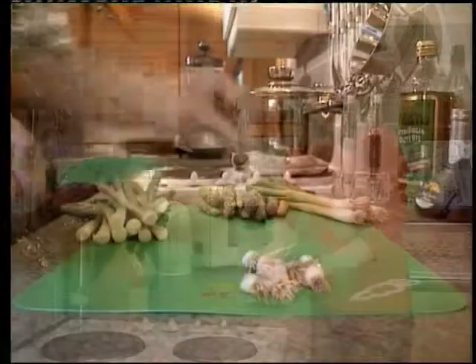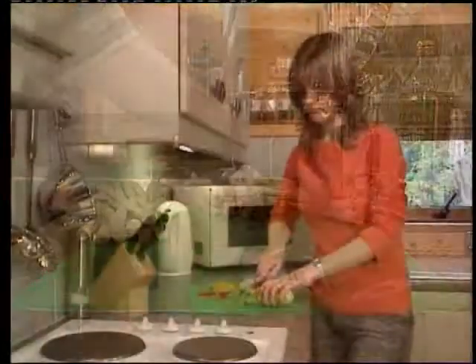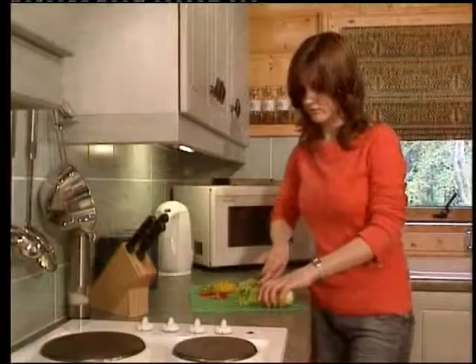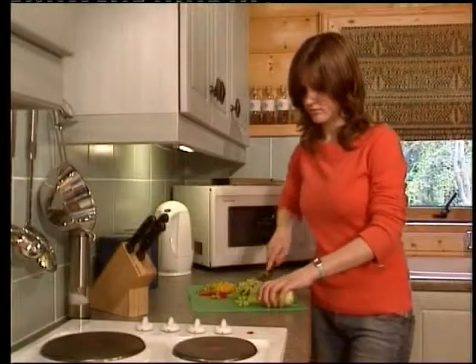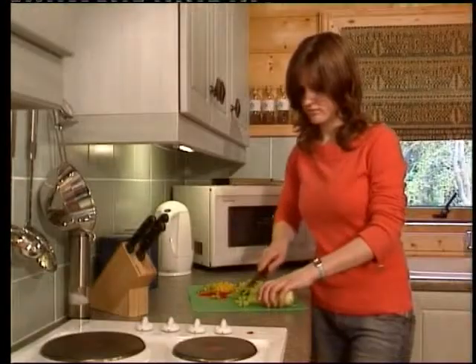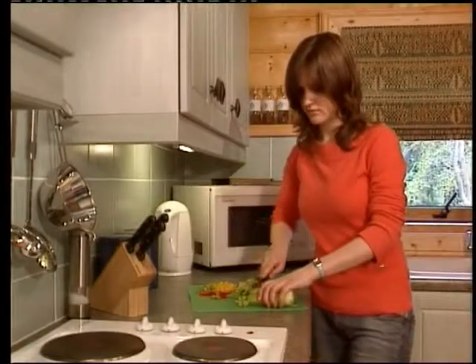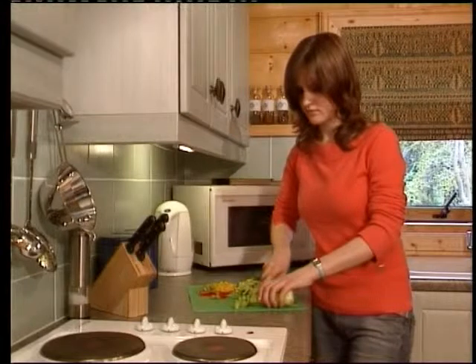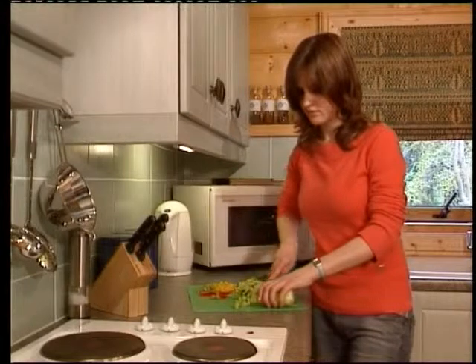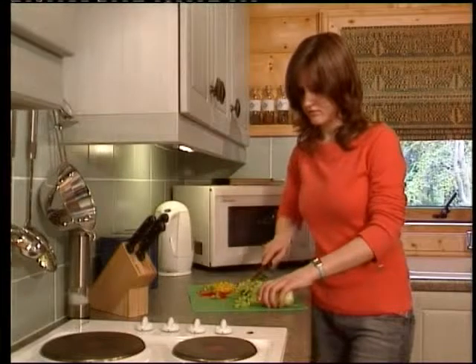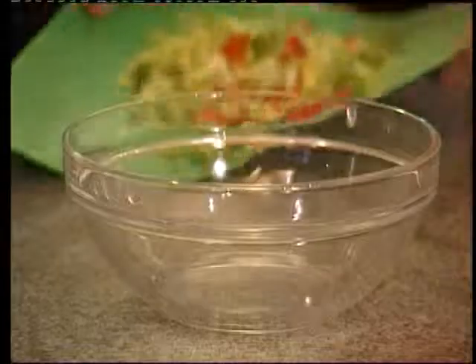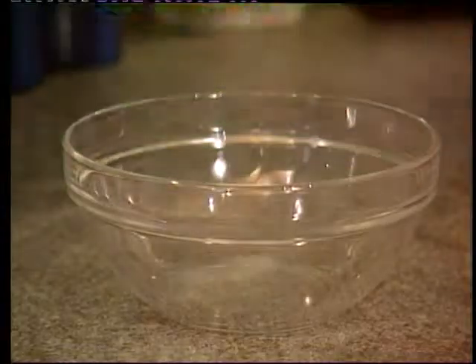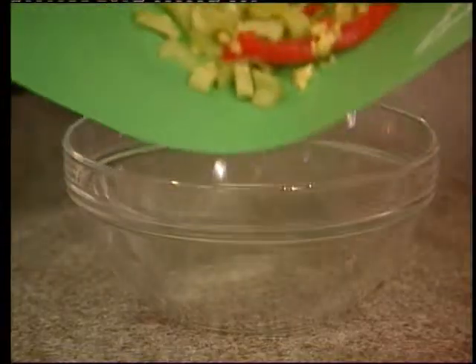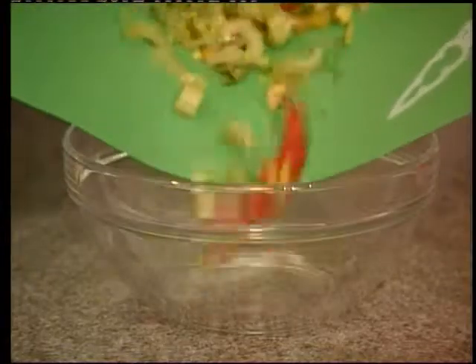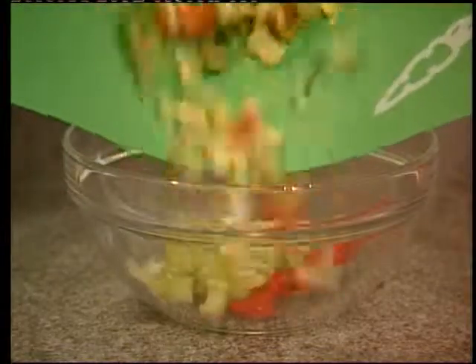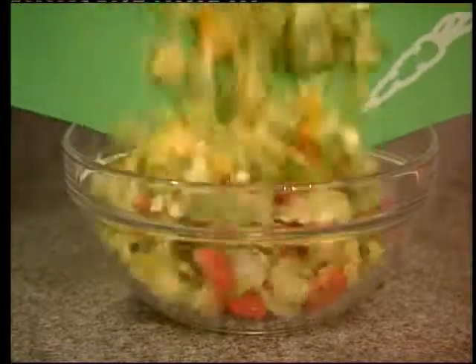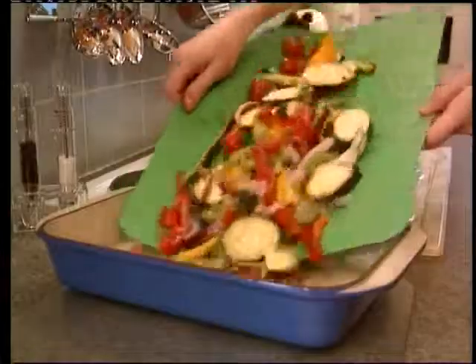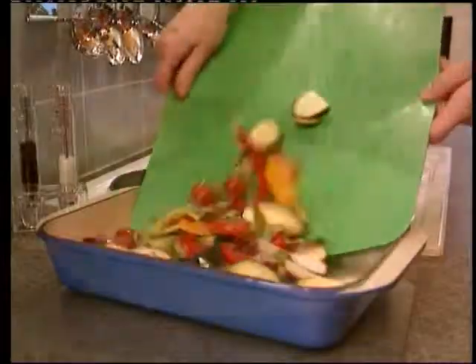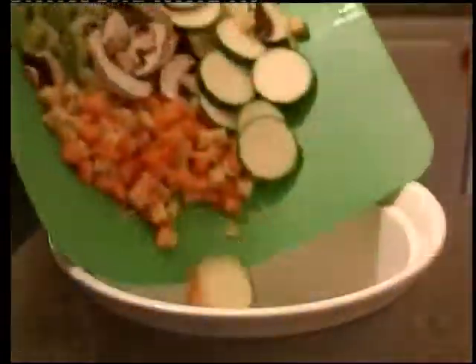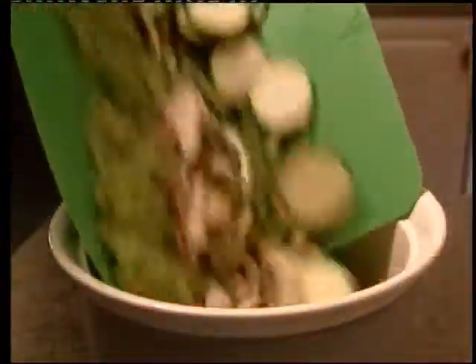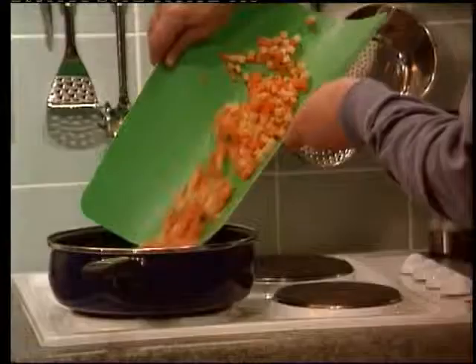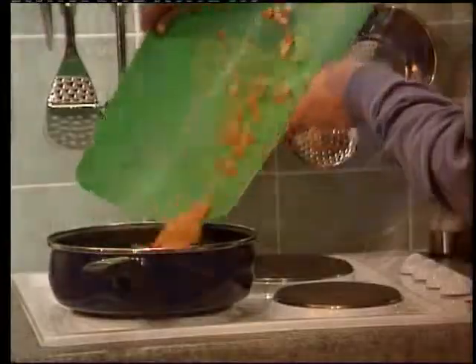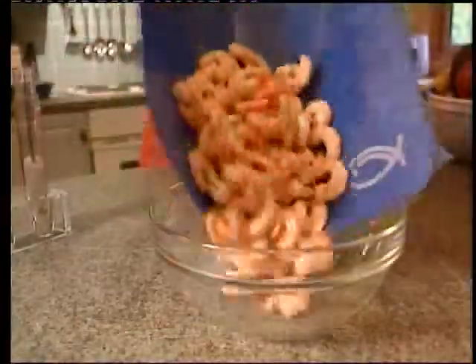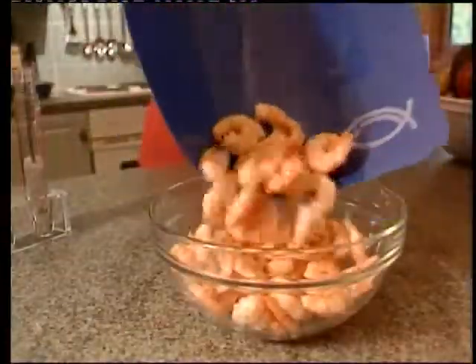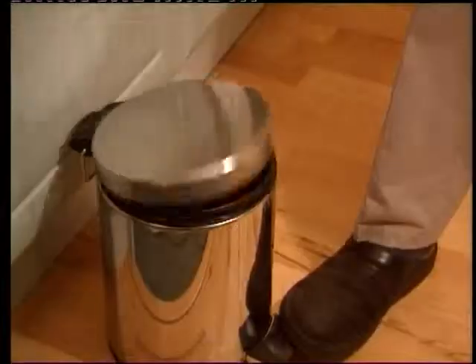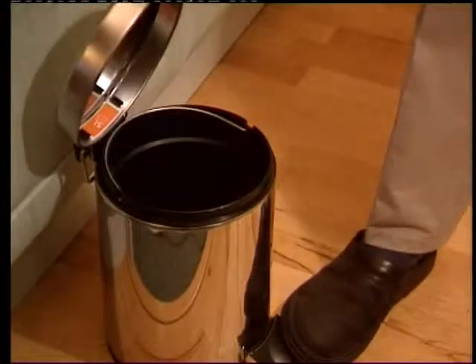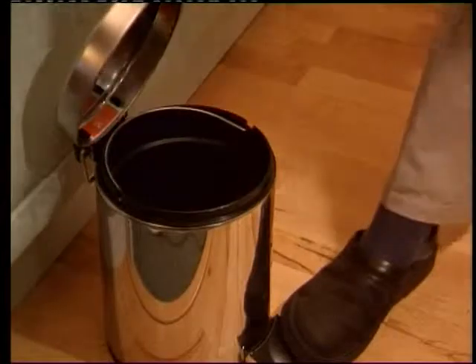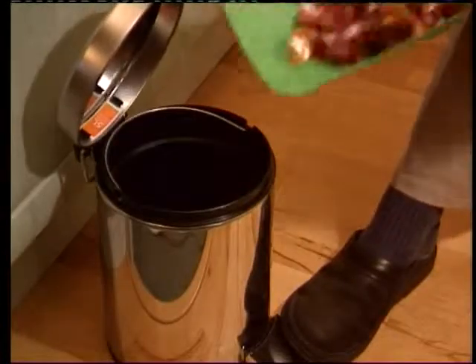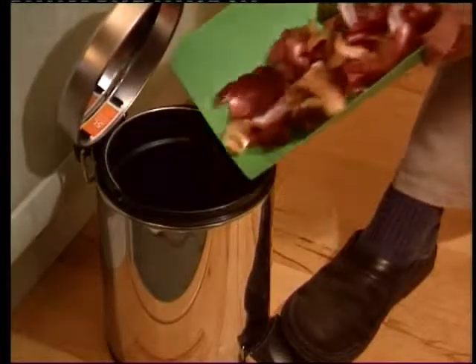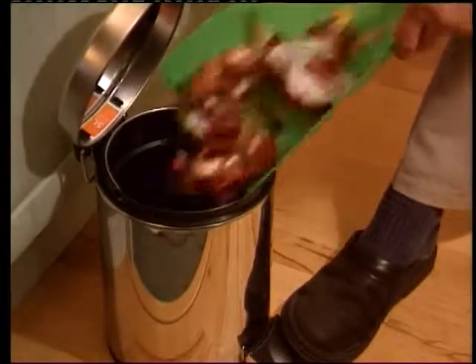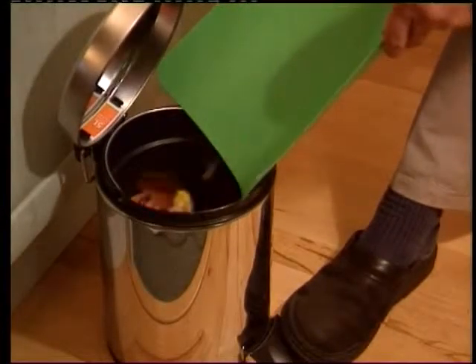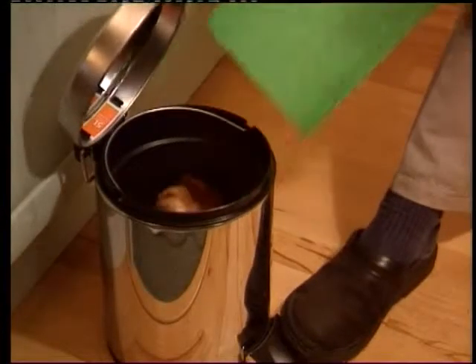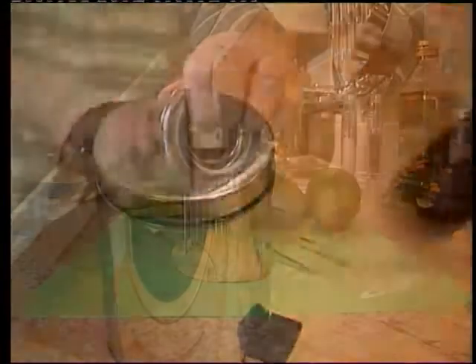Not just for use in domestic kitchens, these mats are also perfect for picnics, barbecues and caravans. These versatile hygienic mats are a necessary accessory for every kitchen and are dishwasher safe.